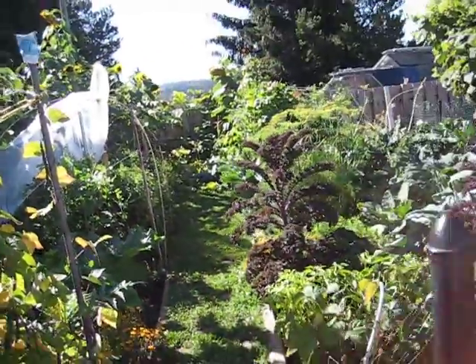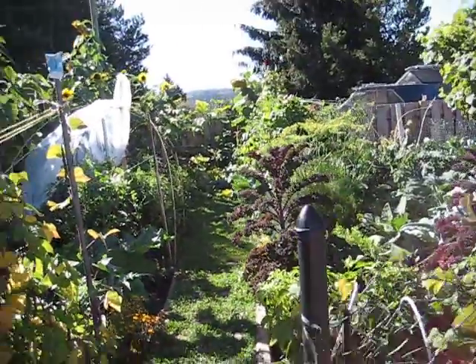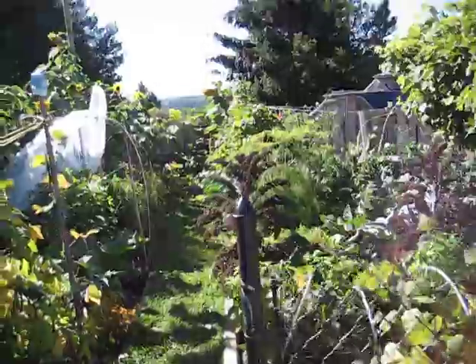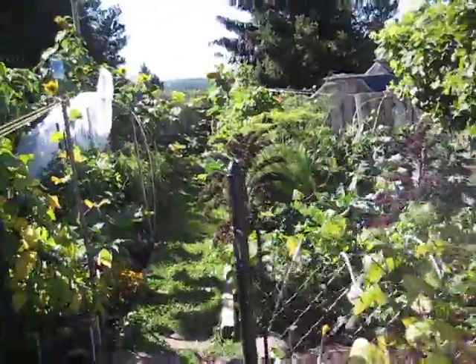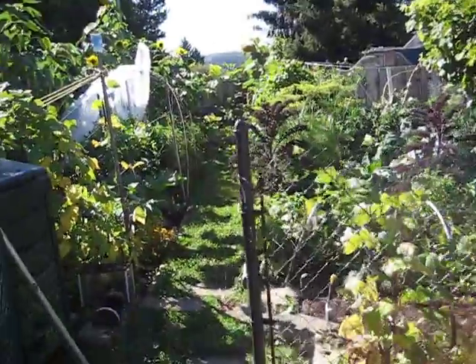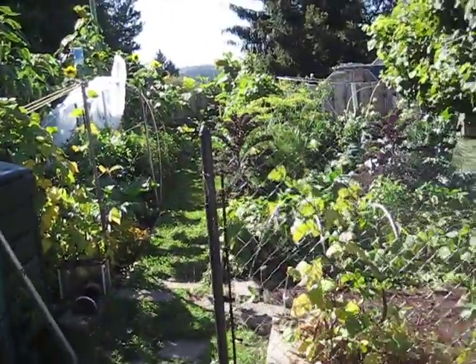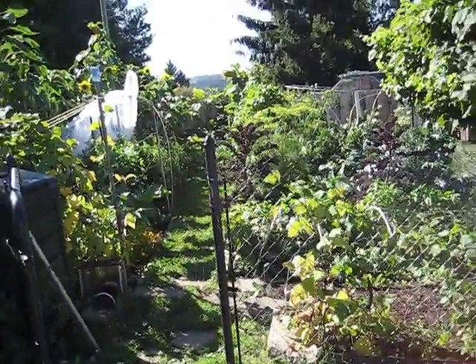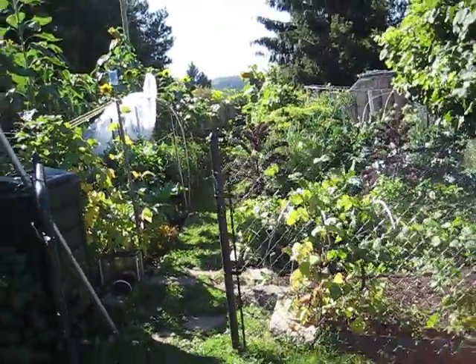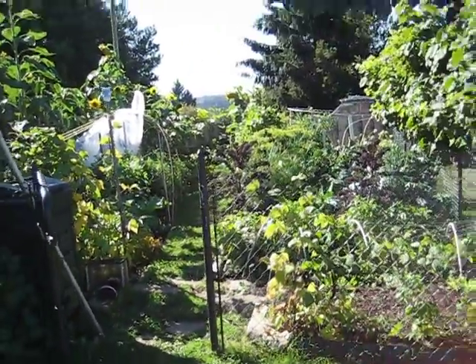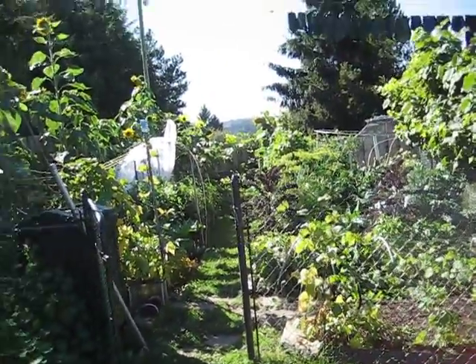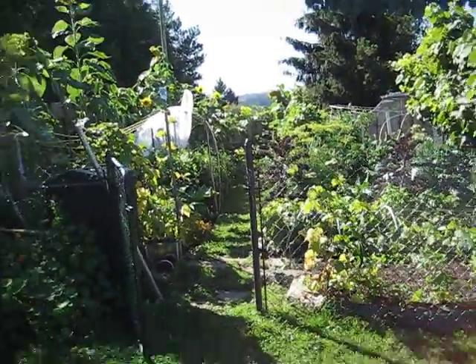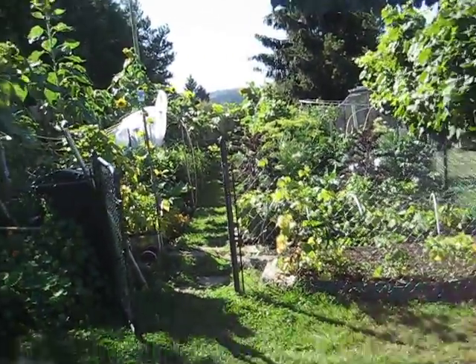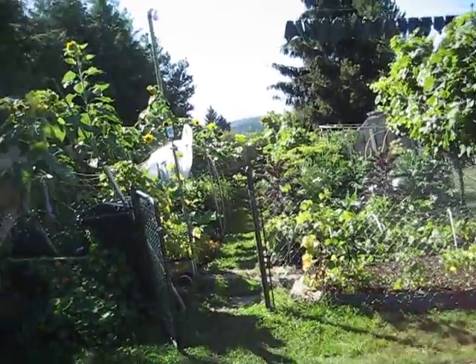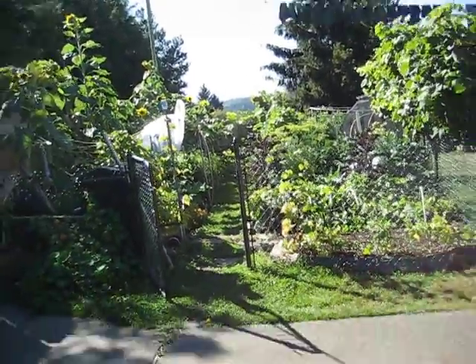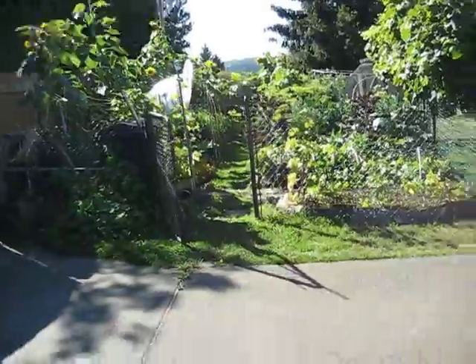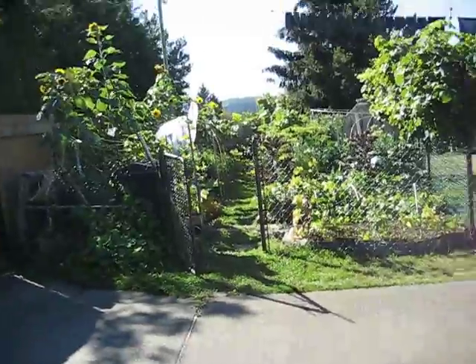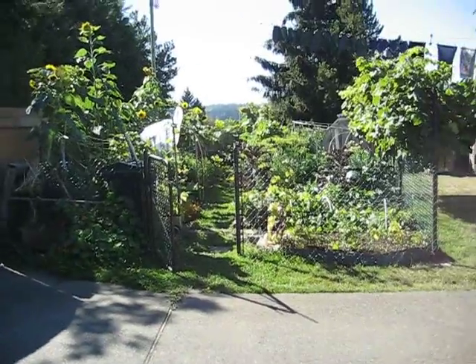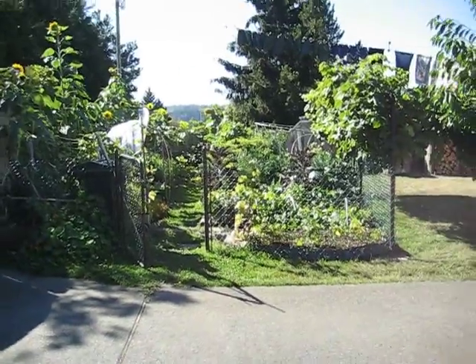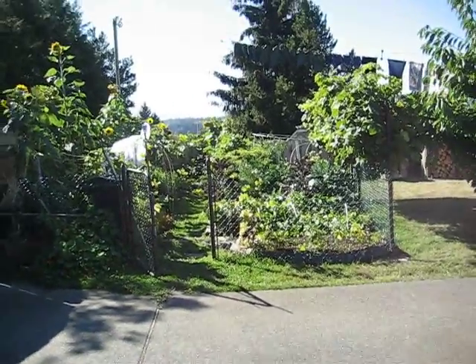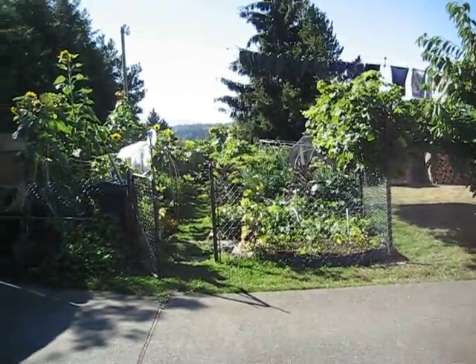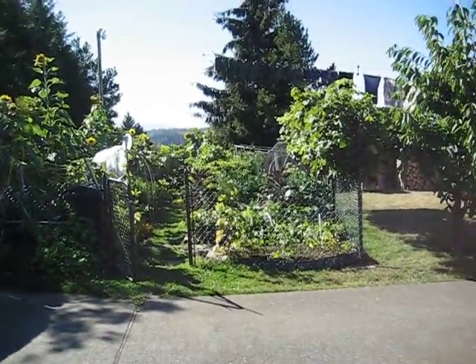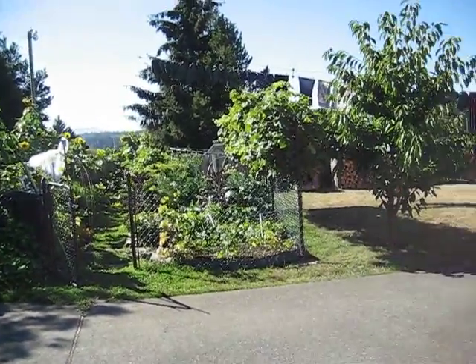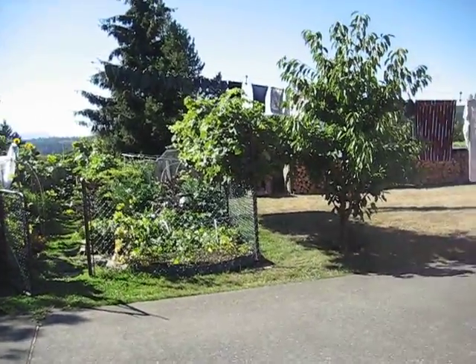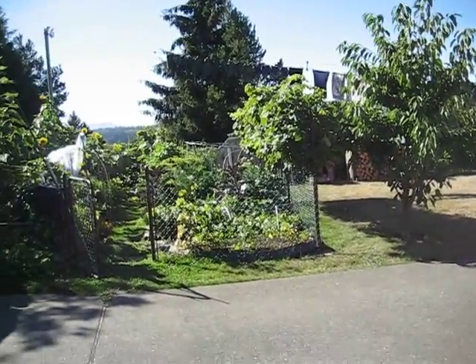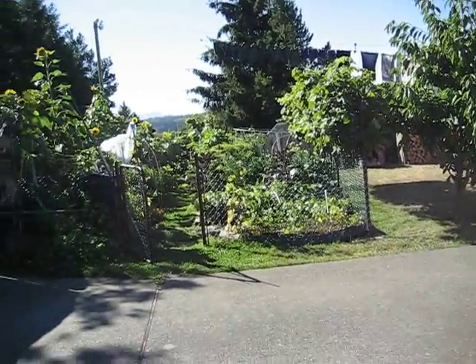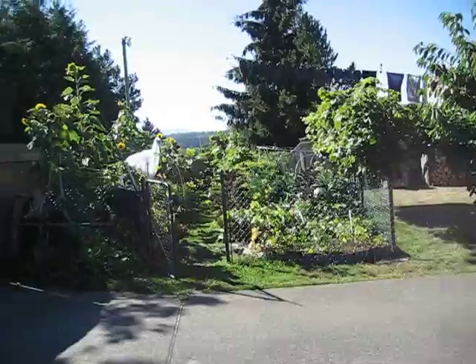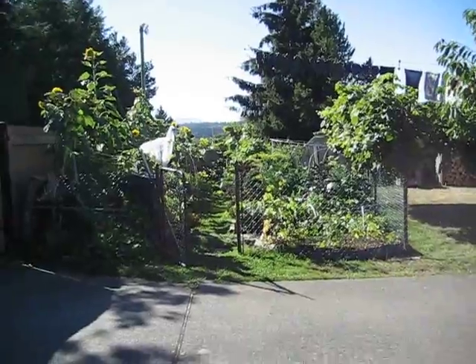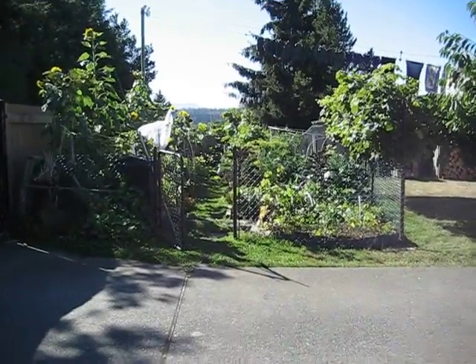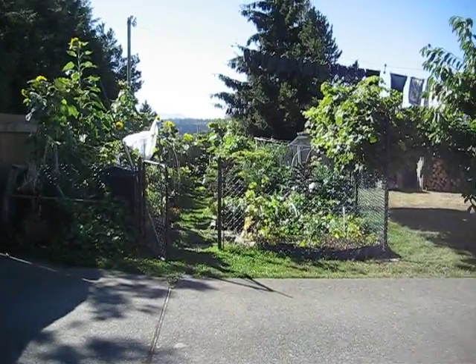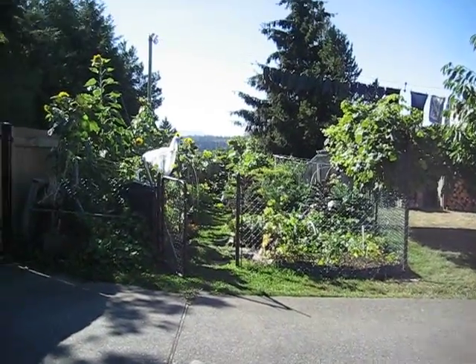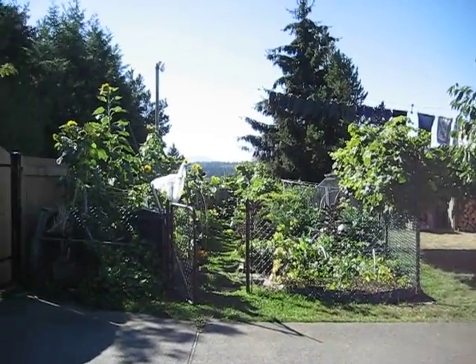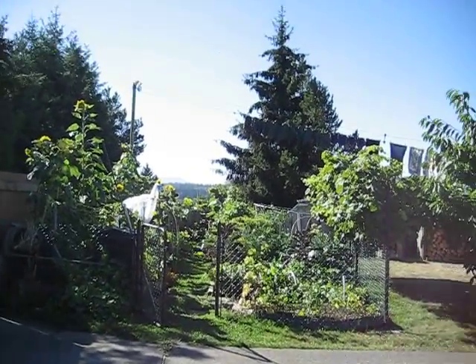That's the garden. See if I can walk backwards — there you go. There's a tour of the garden, as promised. Hope you like it and you have a good day. Bye.